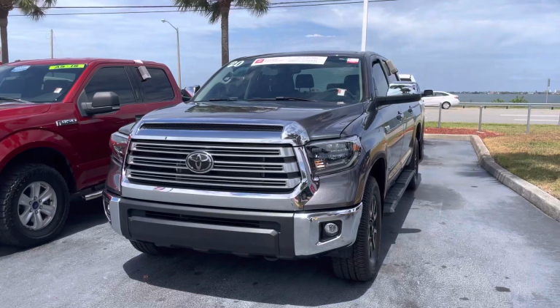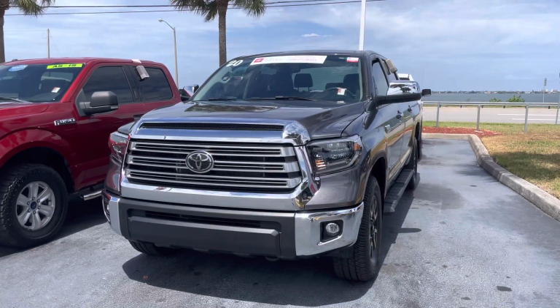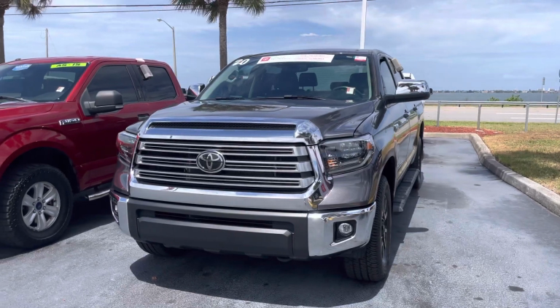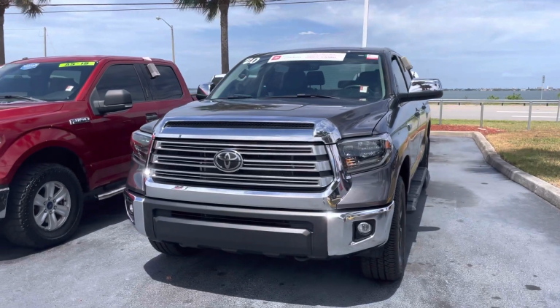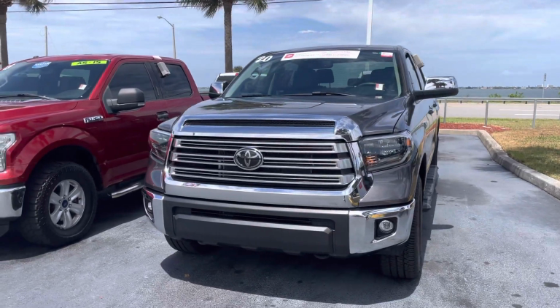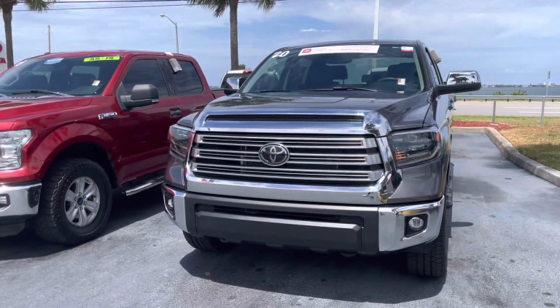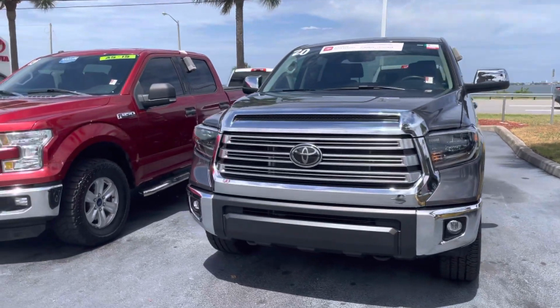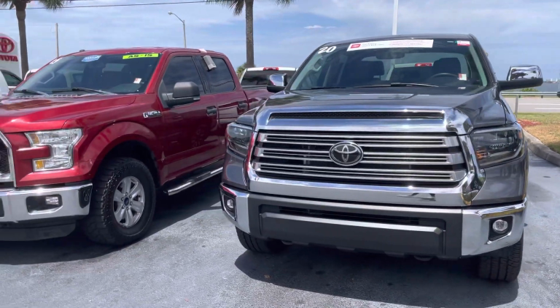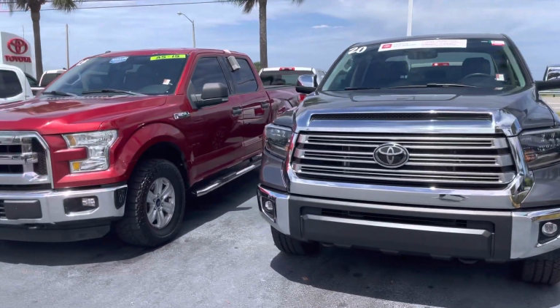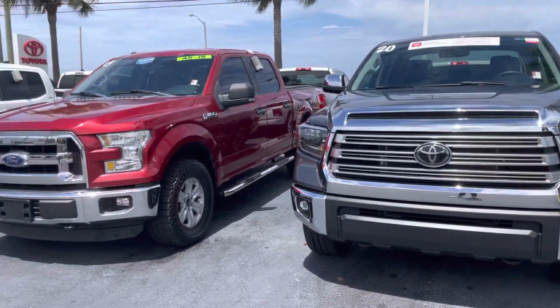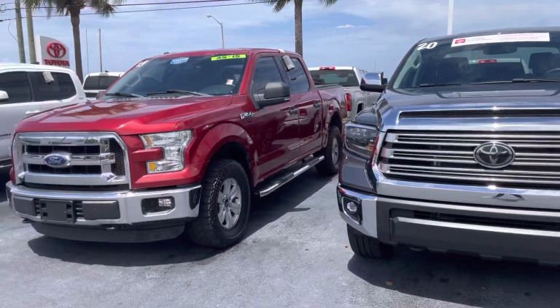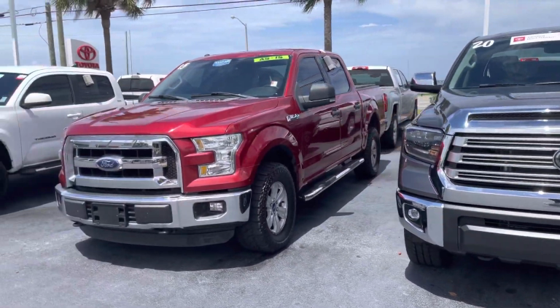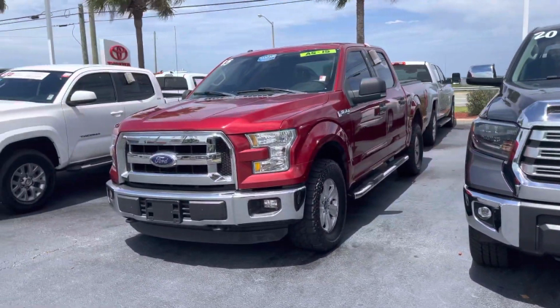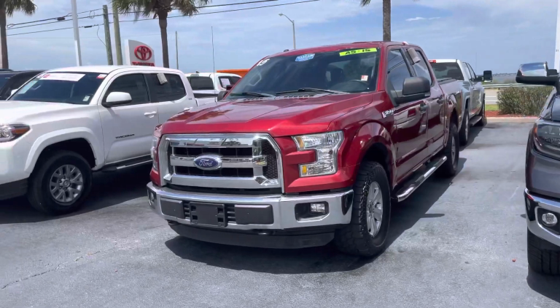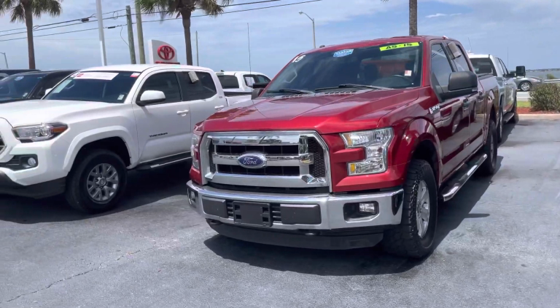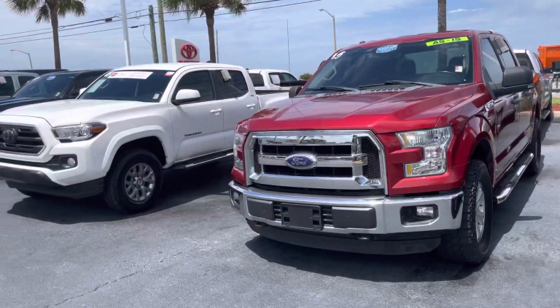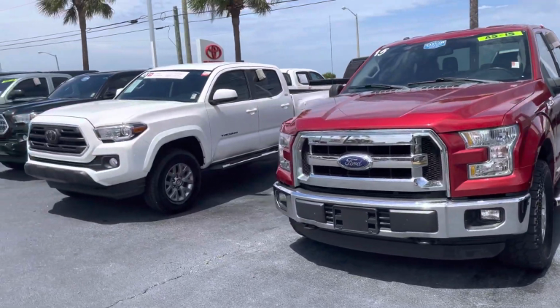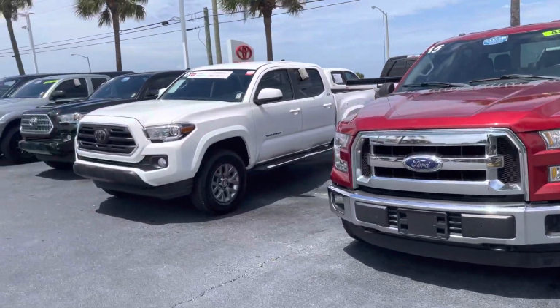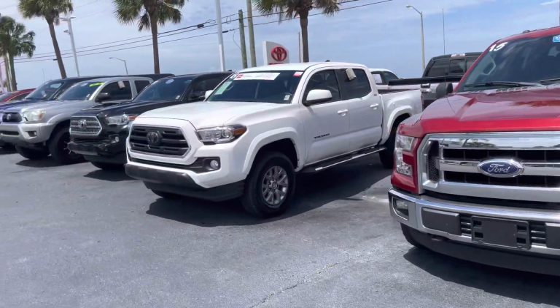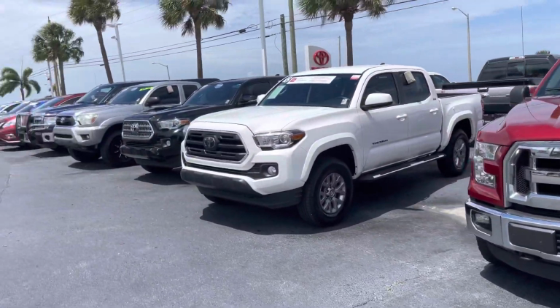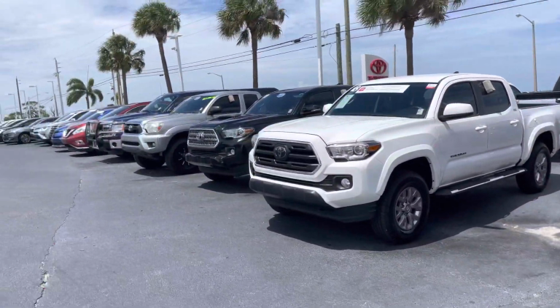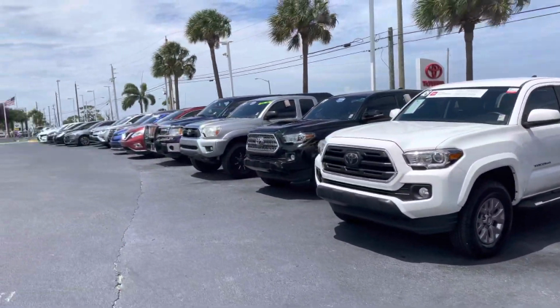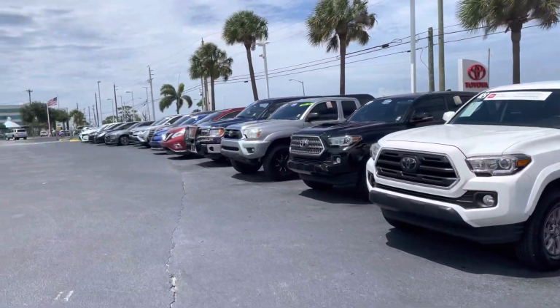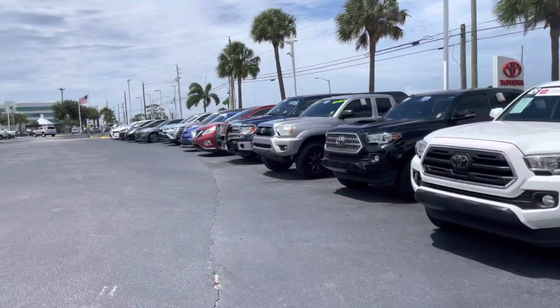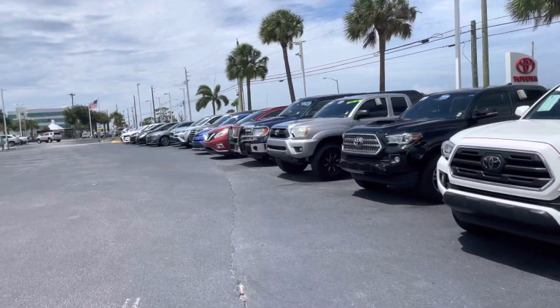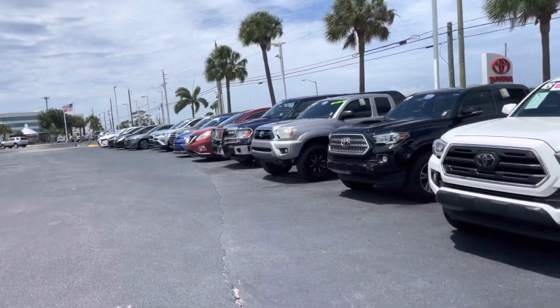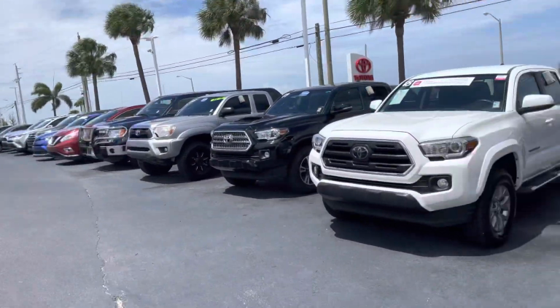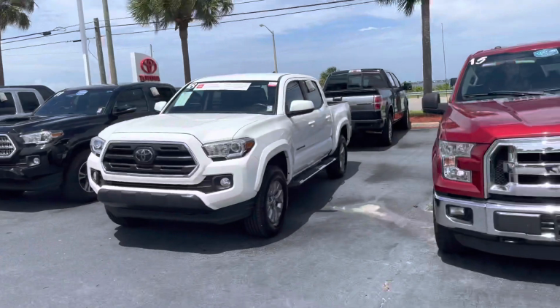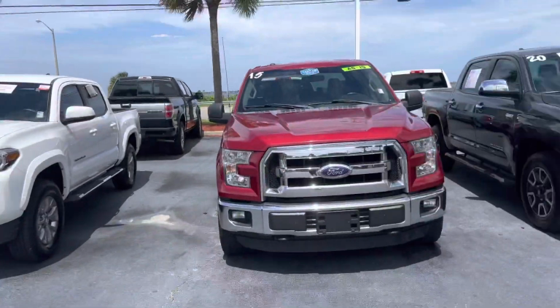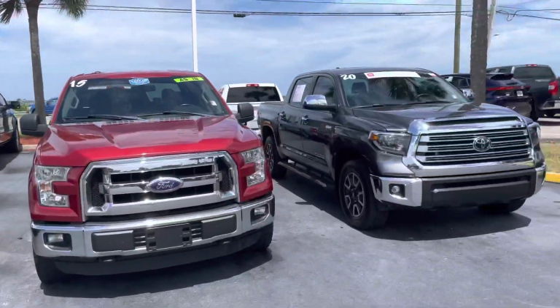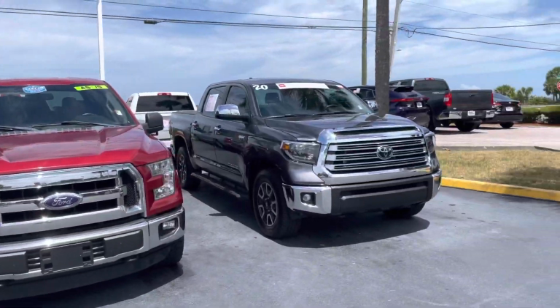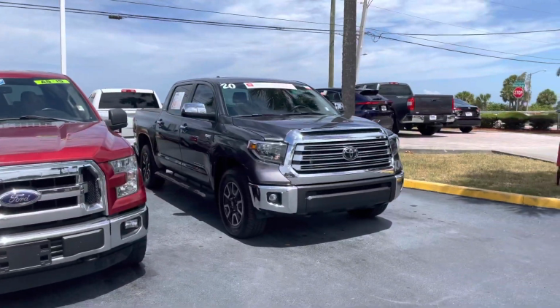Hey Jessica, this is Taylor with Toyota of Melbourne. I am standing here in front of my pre-owned inventory and want to make a quick walk around video for you. As you can see, I have quite a bit of pre-owned inventory, quite a bit of models and colors available to choose from.